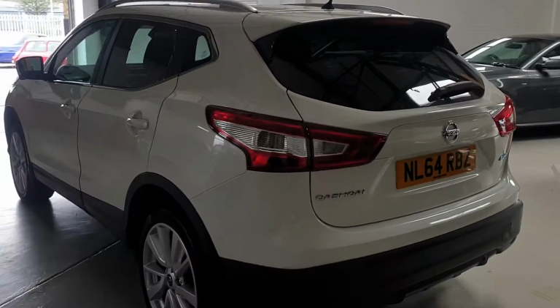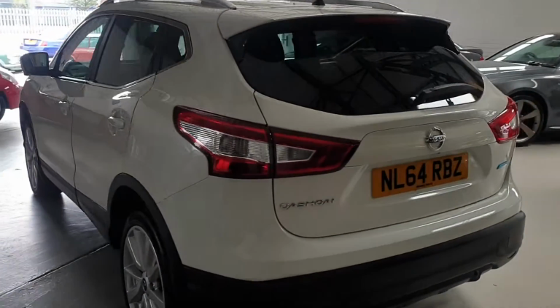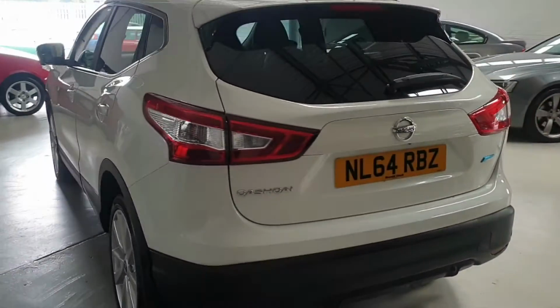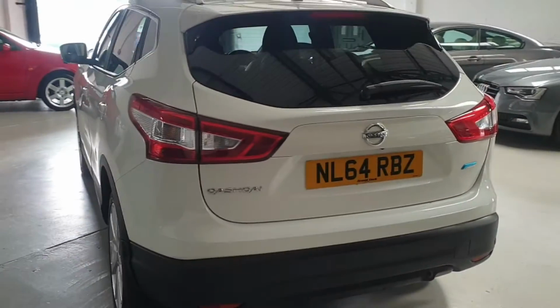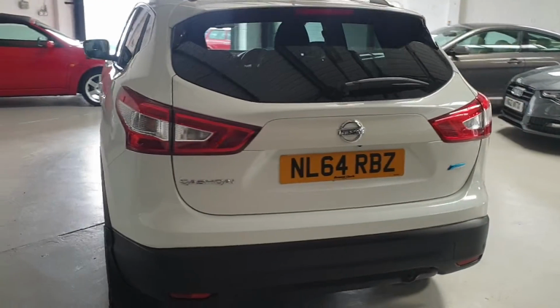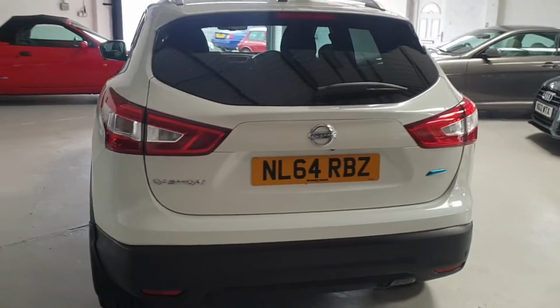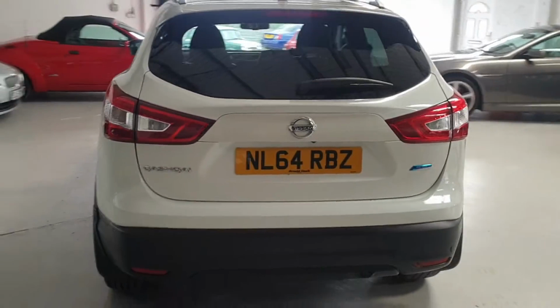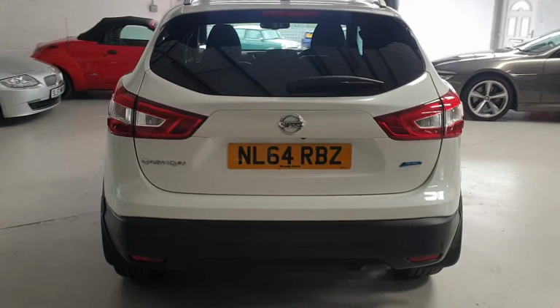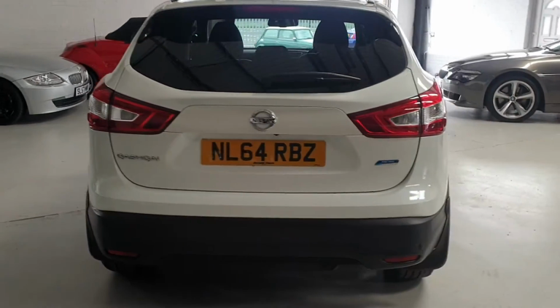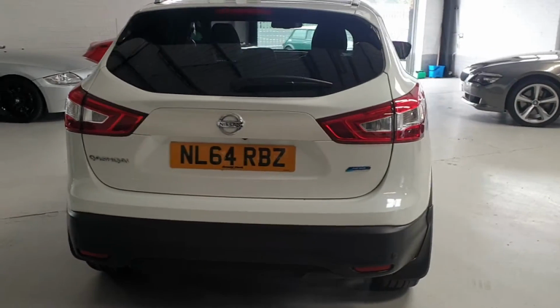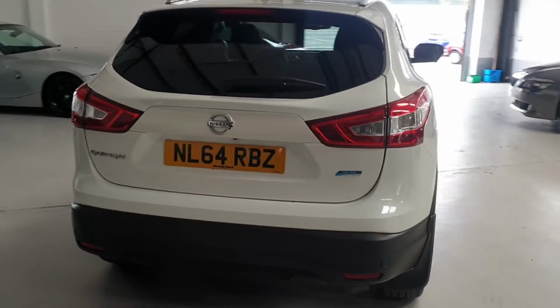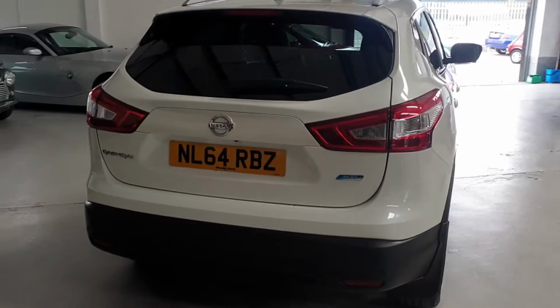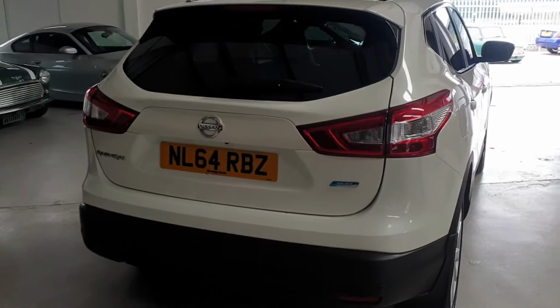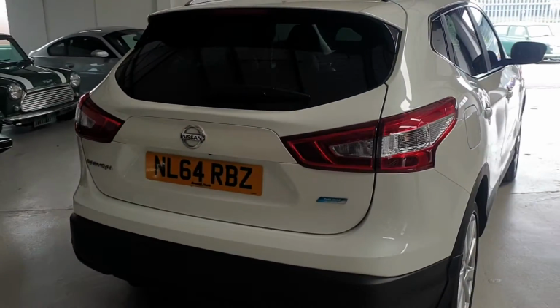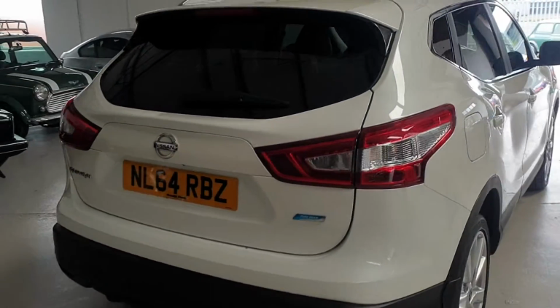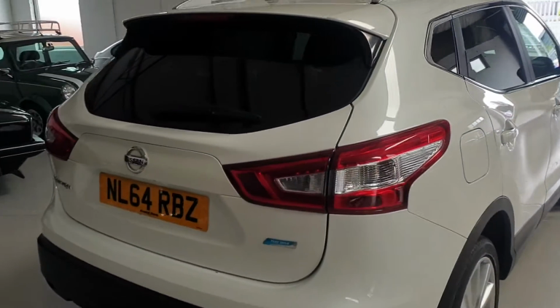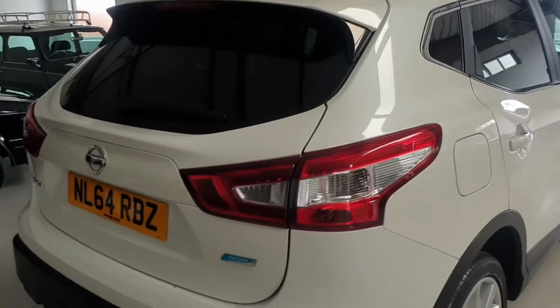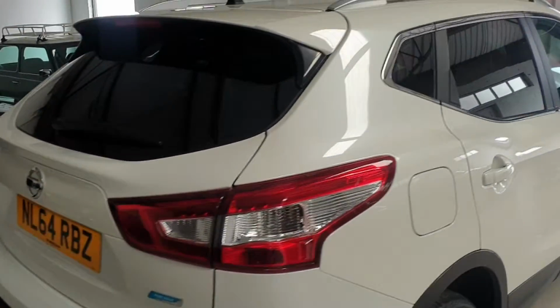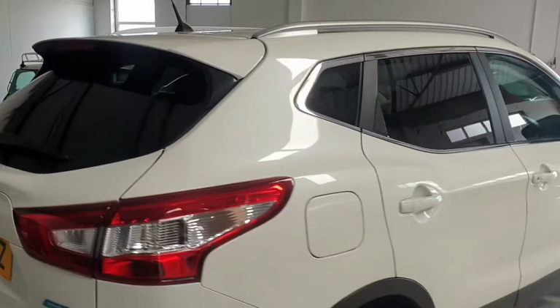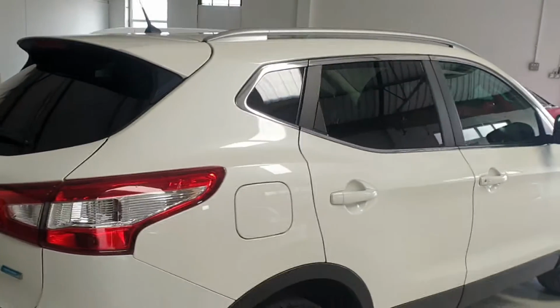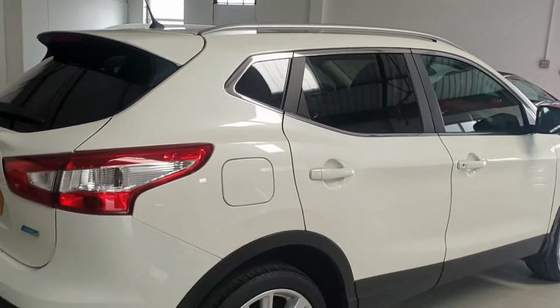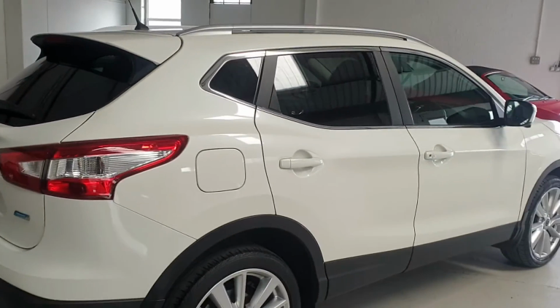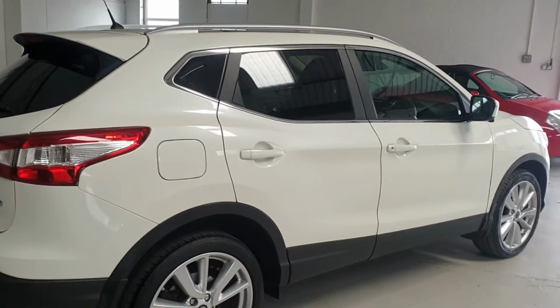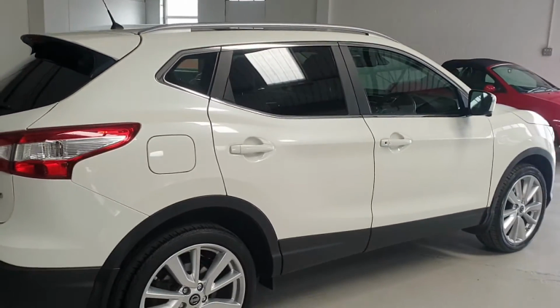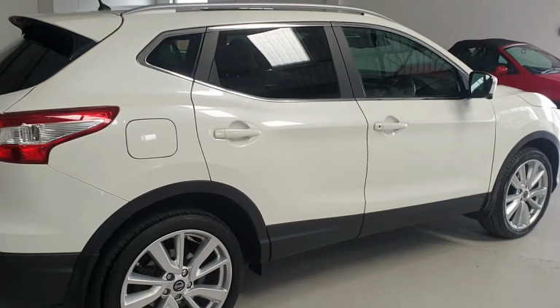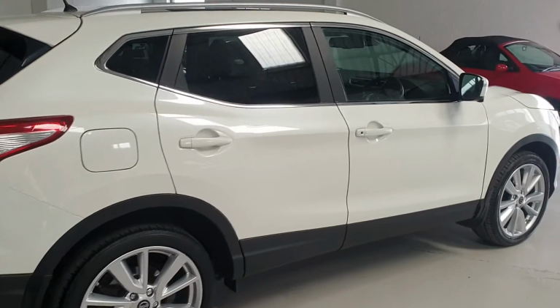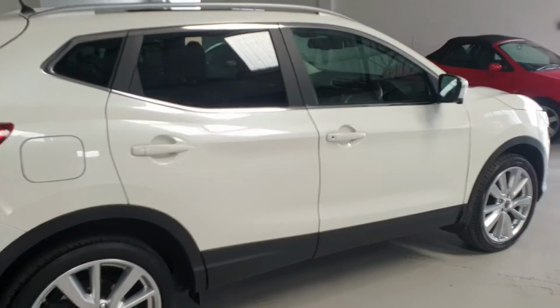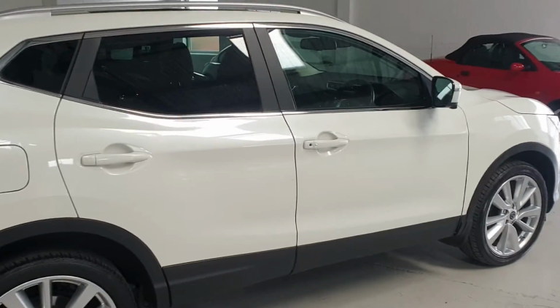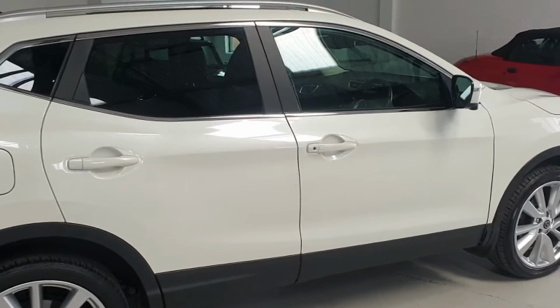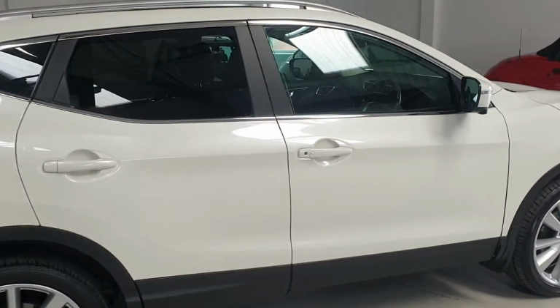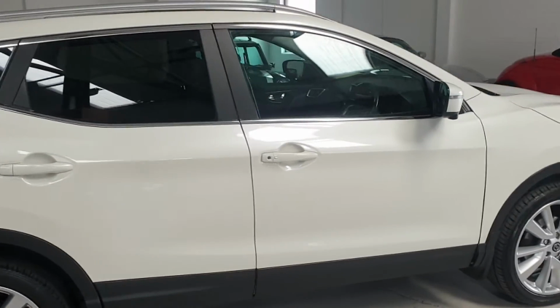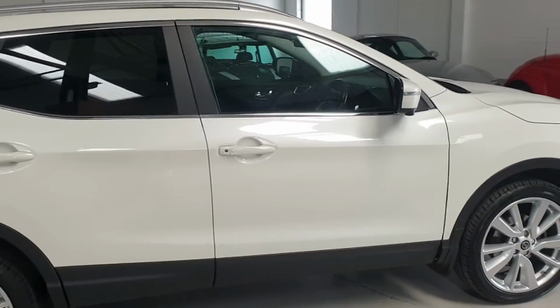This lovely car has a fantastic service history. It's just been serviced and just had a timing belt changed. The previous owner had a 100-mile-a-day round trip, so all the miles on this car are motorway miles and it's been very highly maintained.